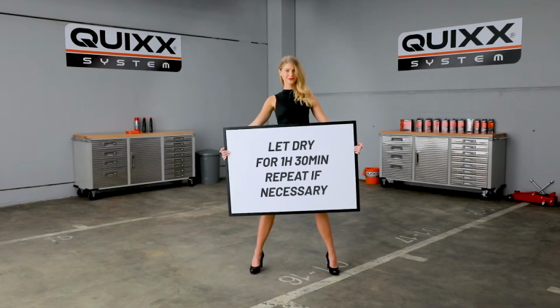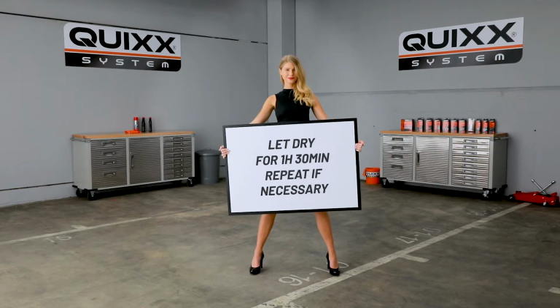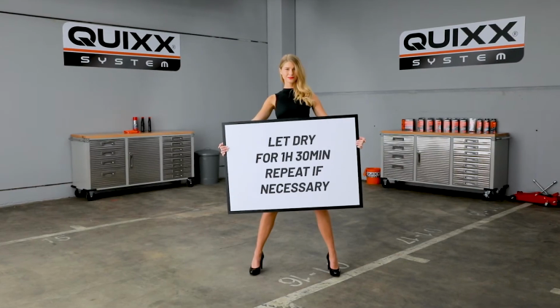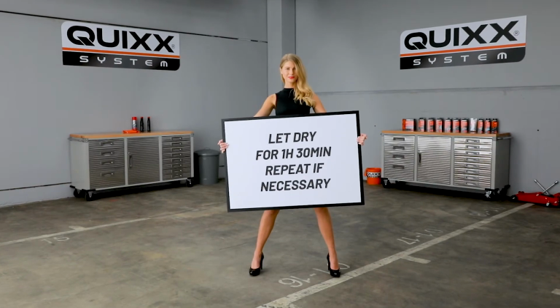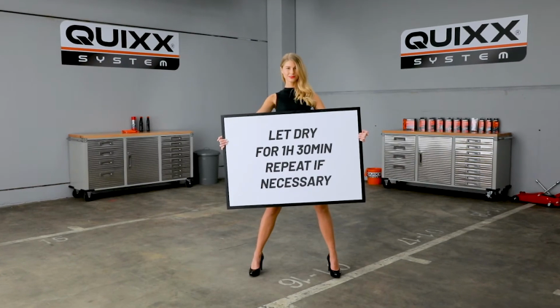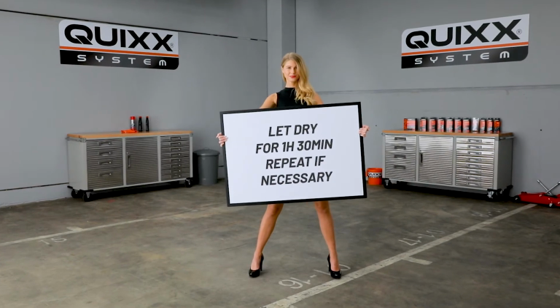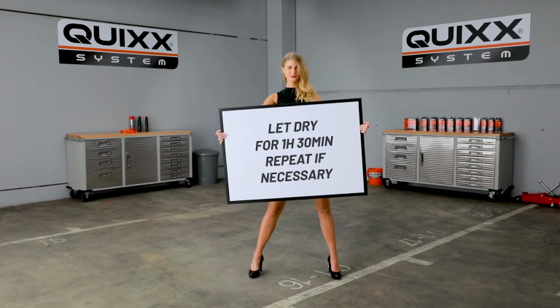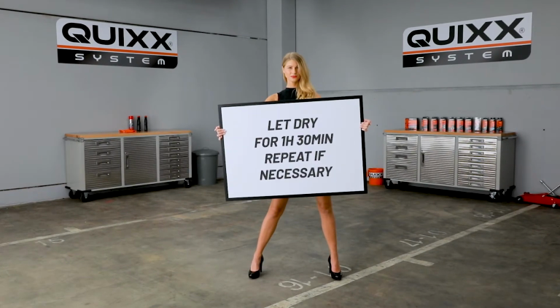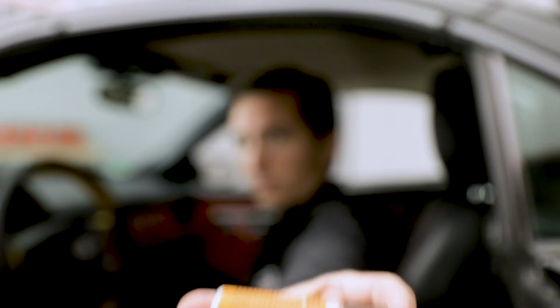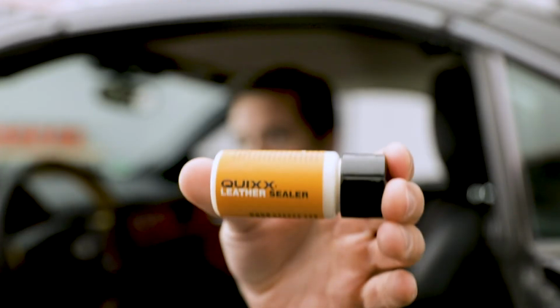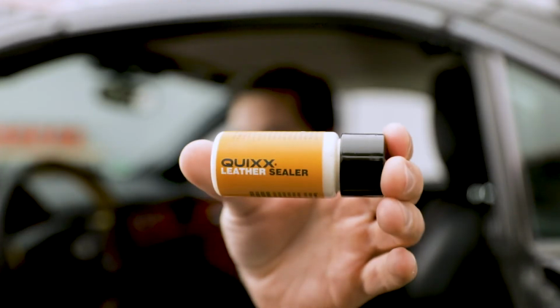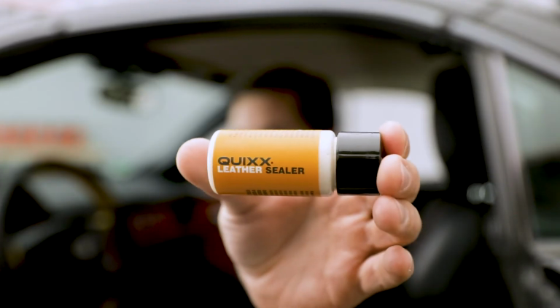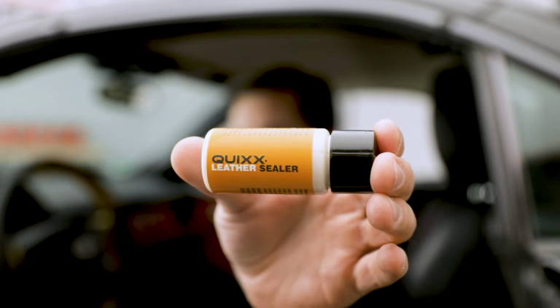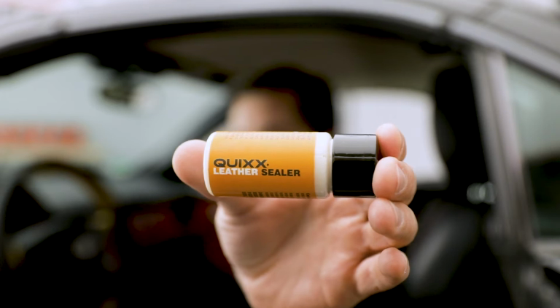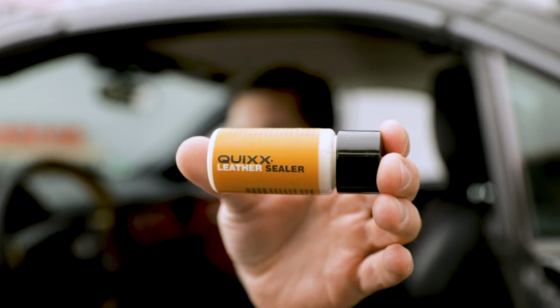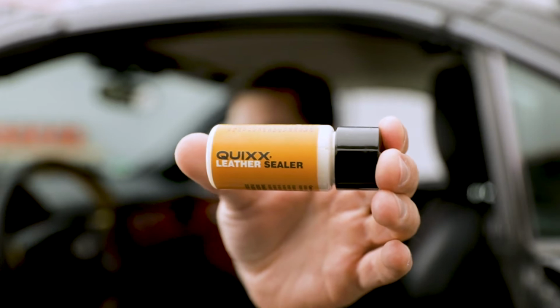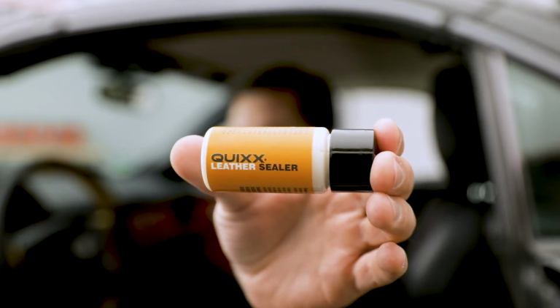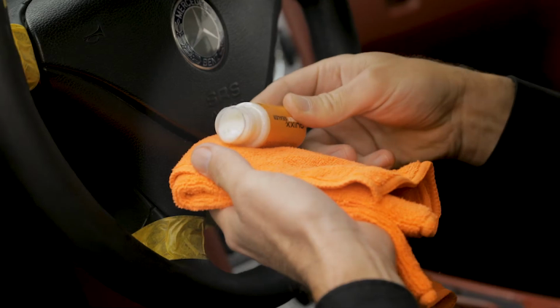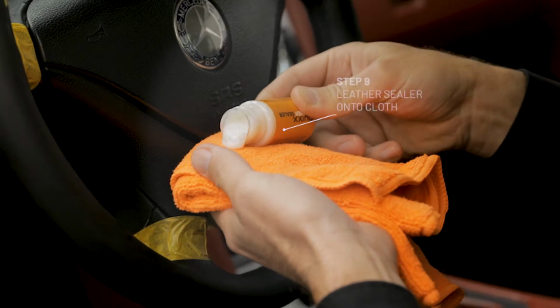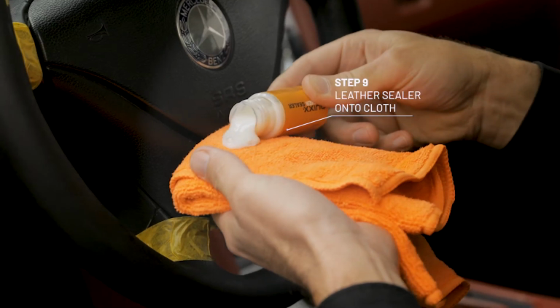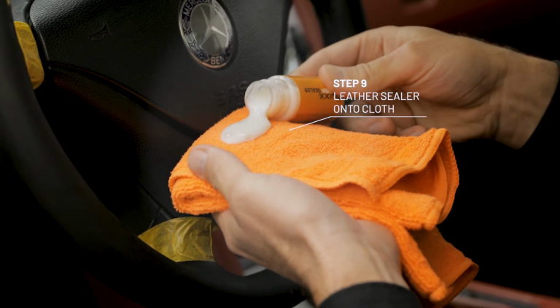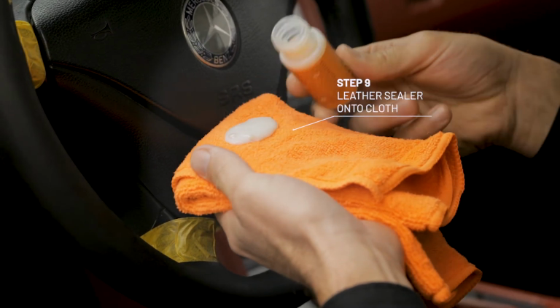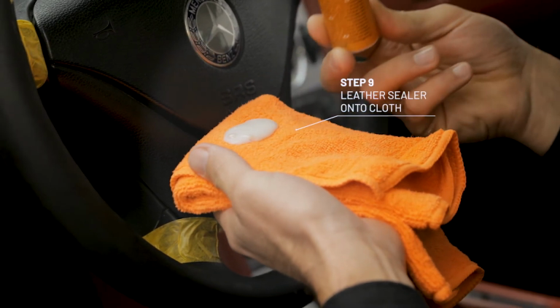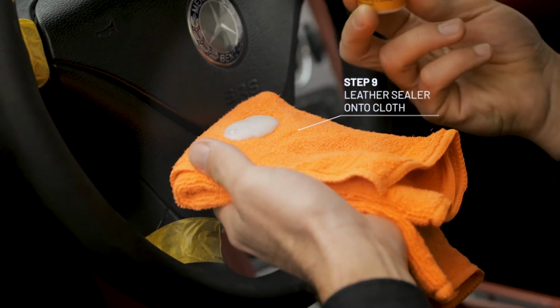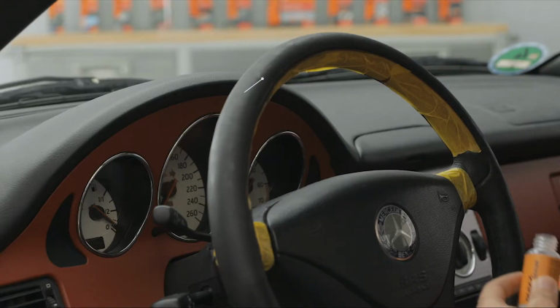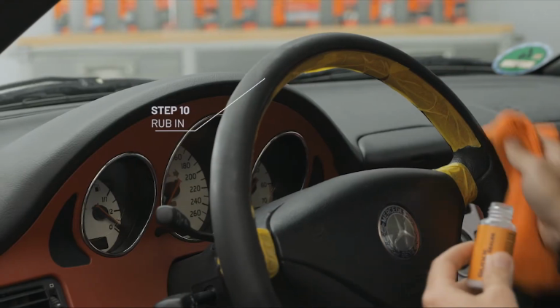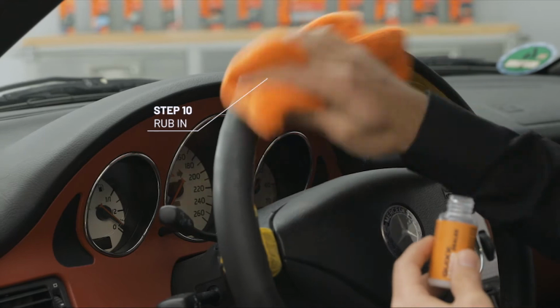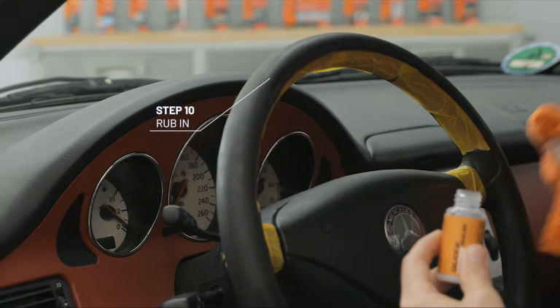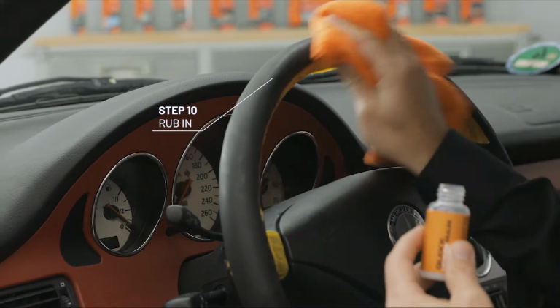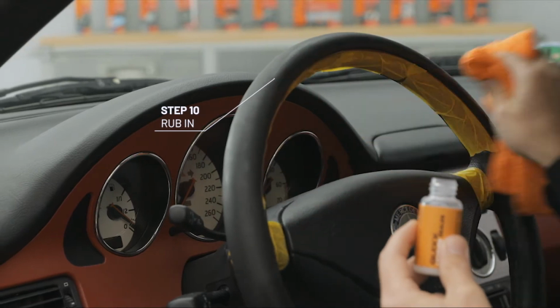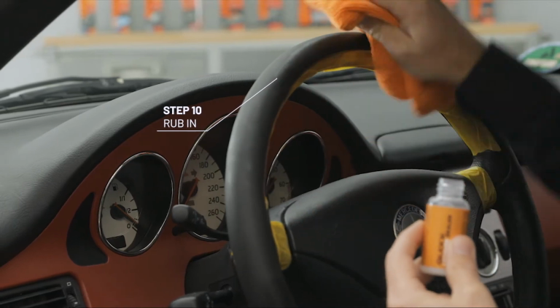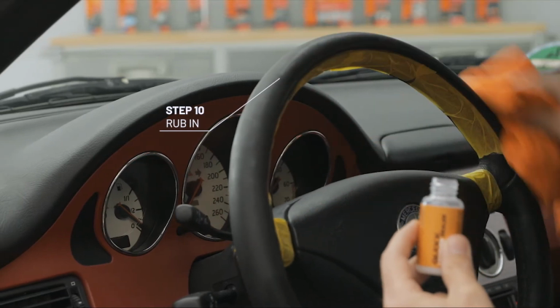Leave it to dry for one and a half hours. Apply a generous amount of leather sealer onto the microfiber cloth and rub the treated area thoroughly.